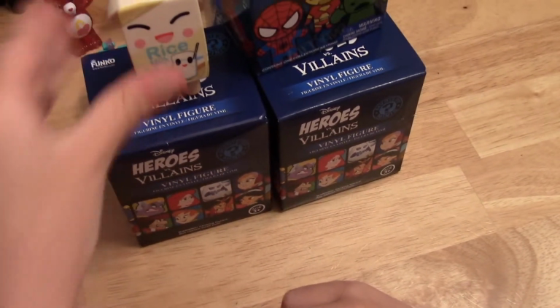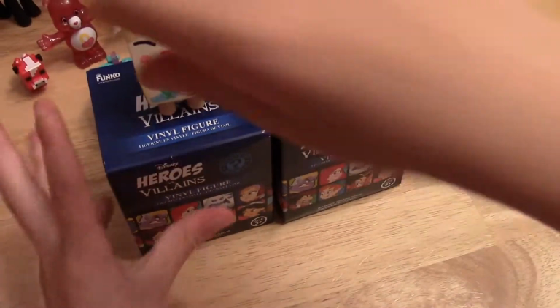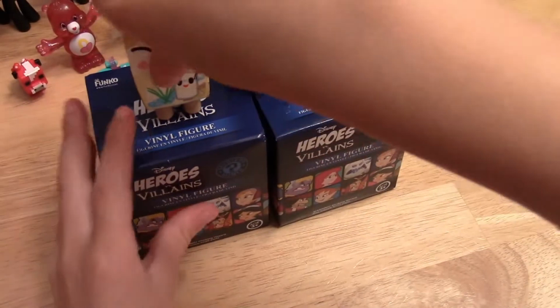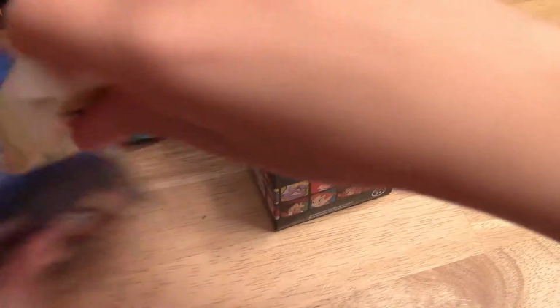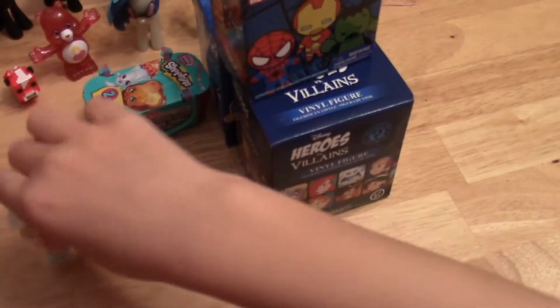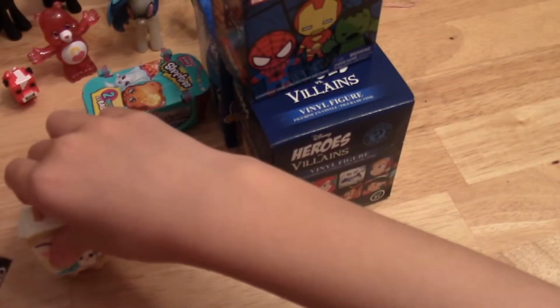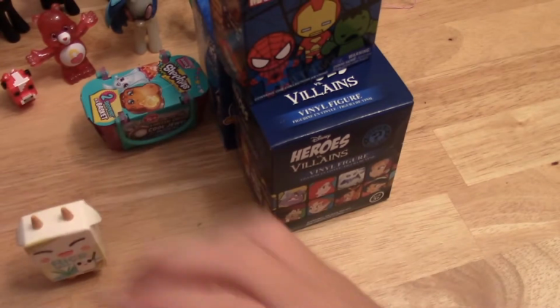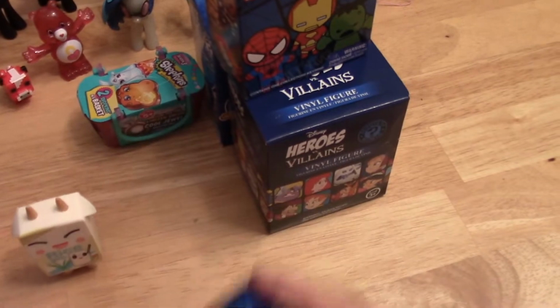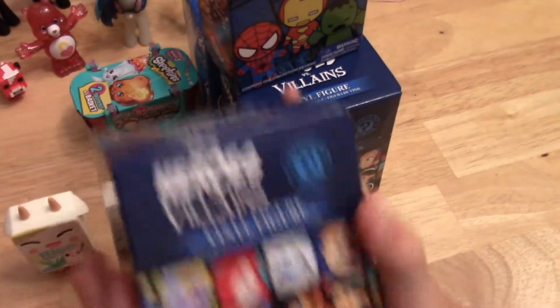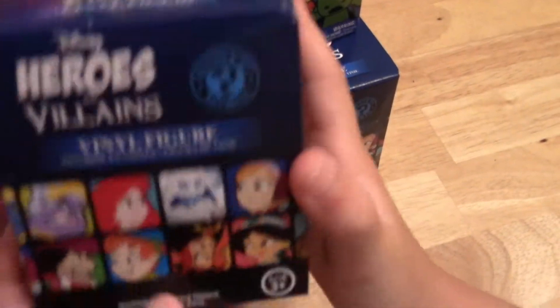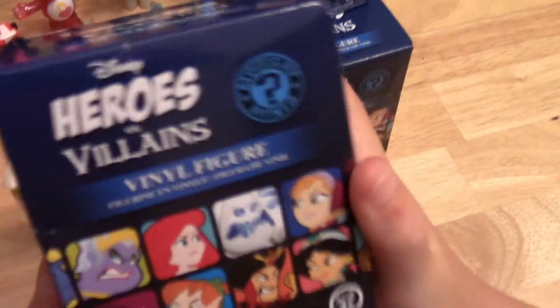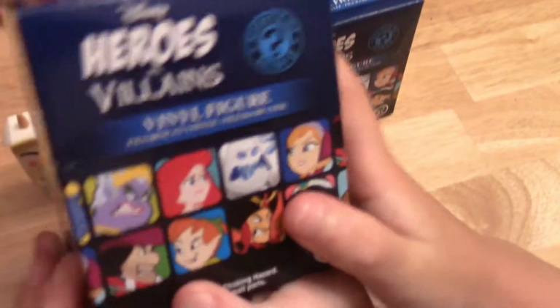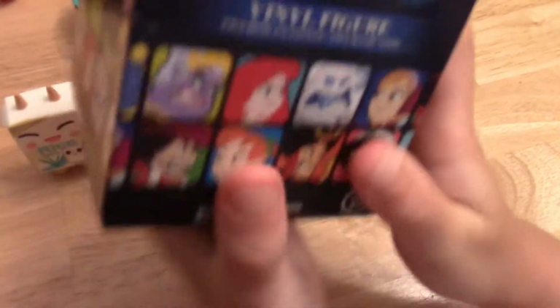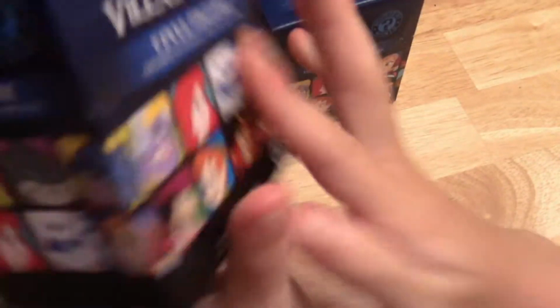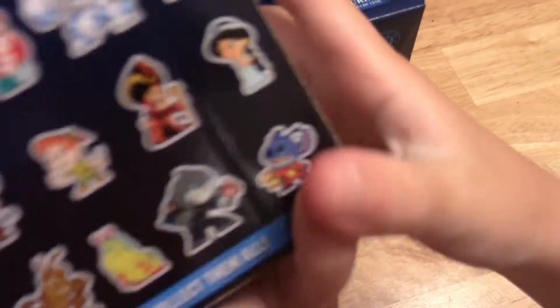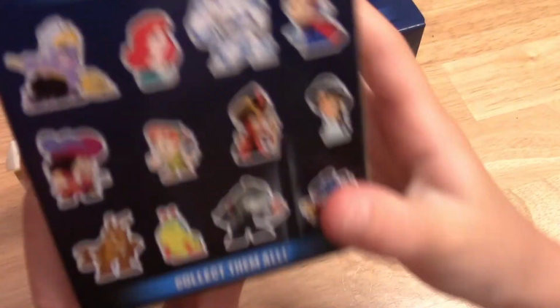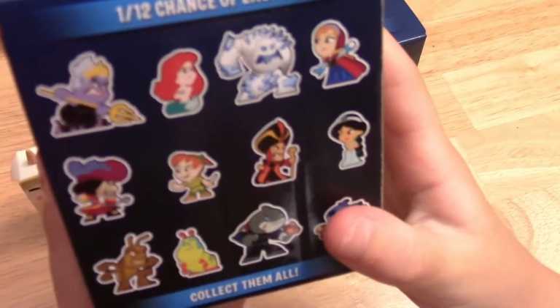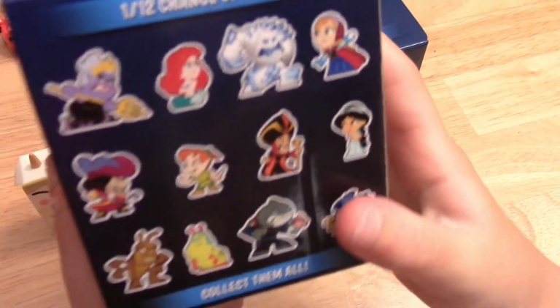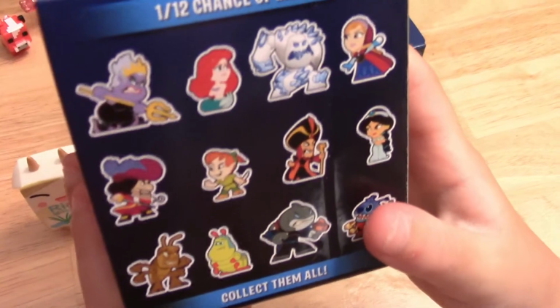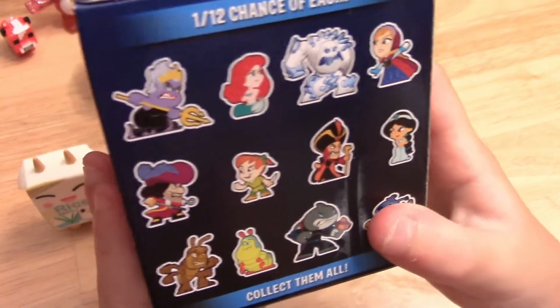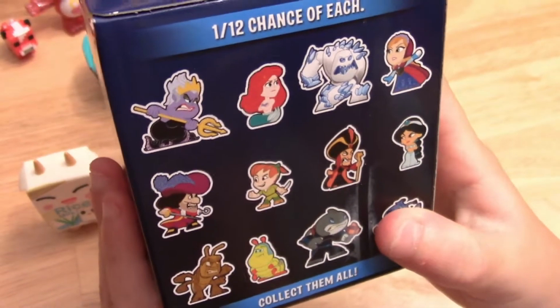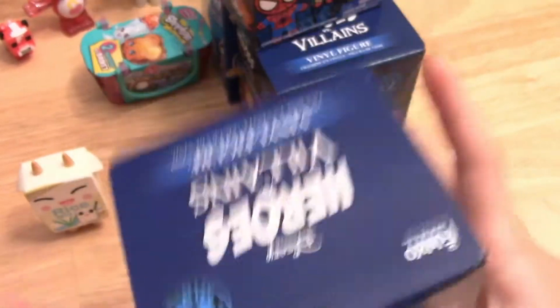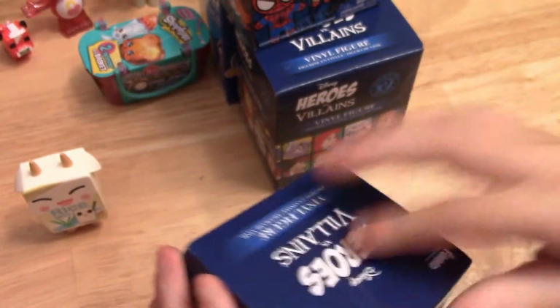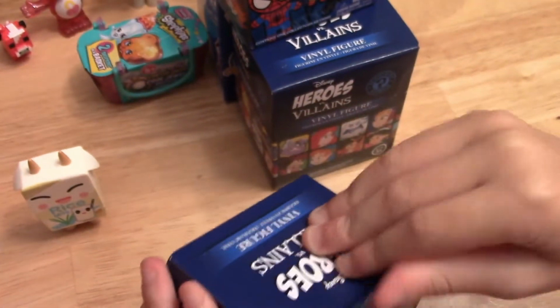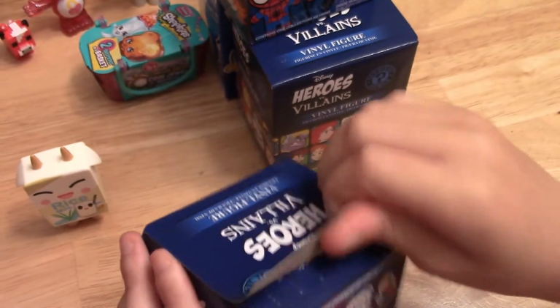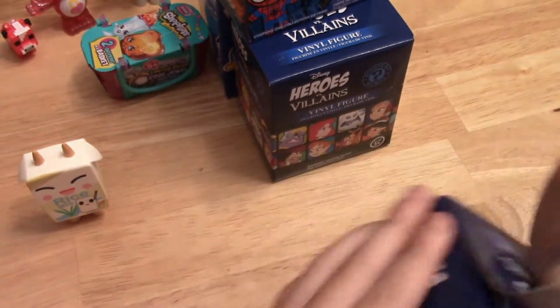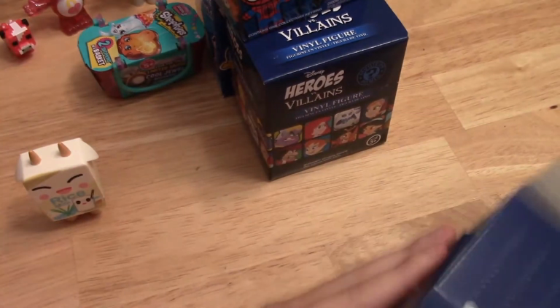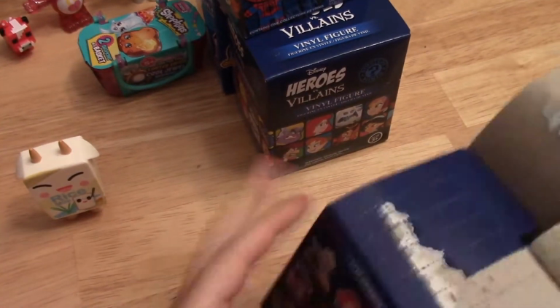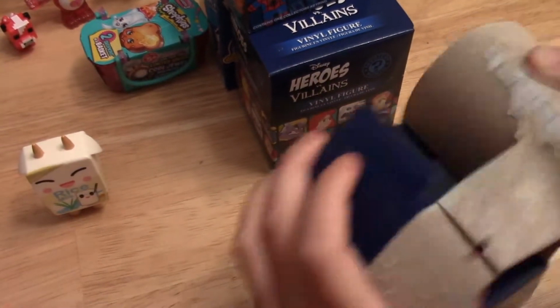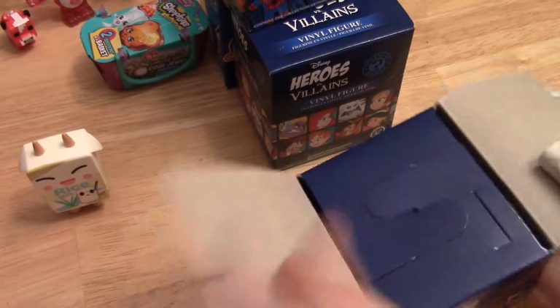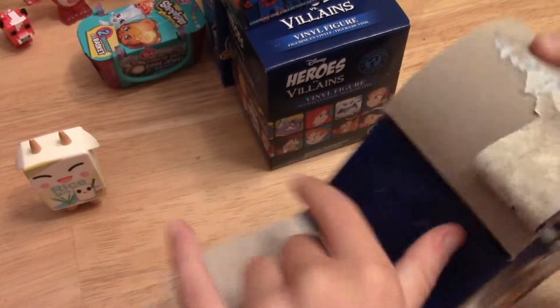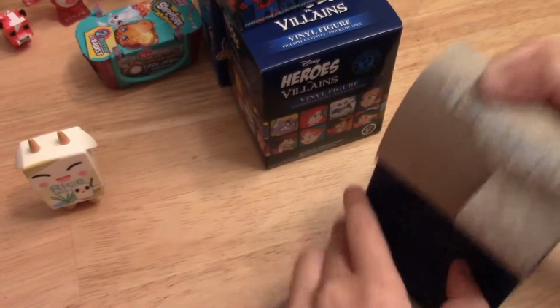Next let's do one of the Heroes vs. Villains Mystery Minis. And there are the ones you can get. I'm still missing a lot in this one — I think I'm missing seven of them.